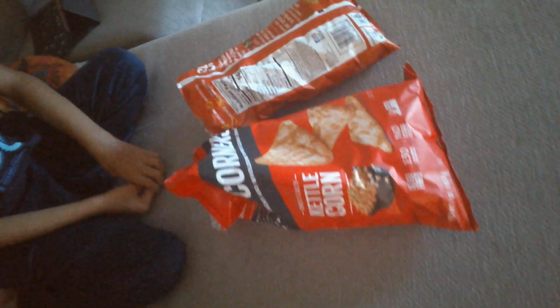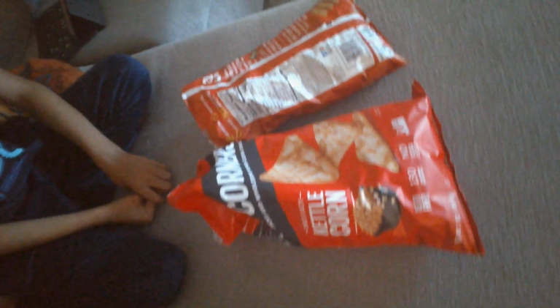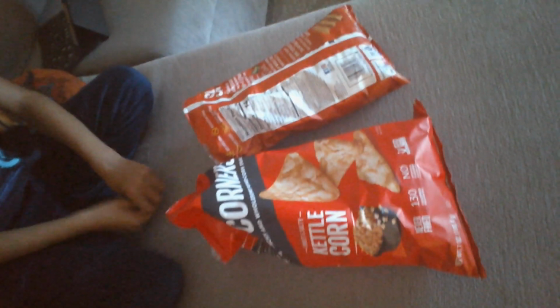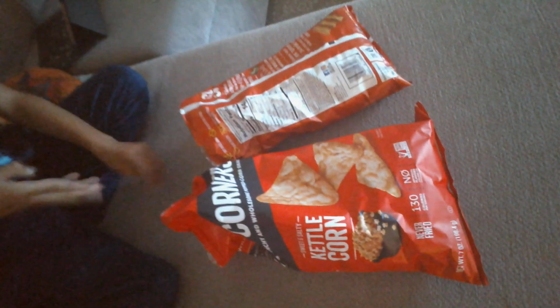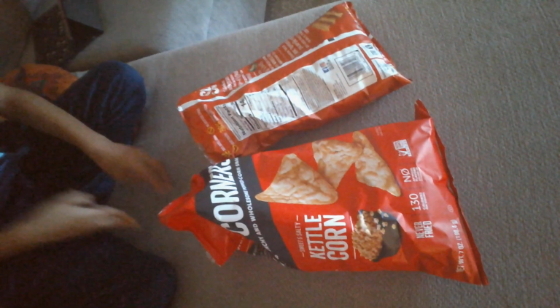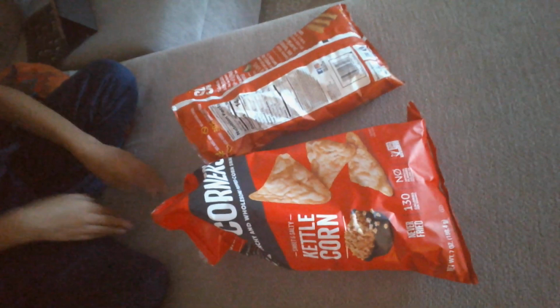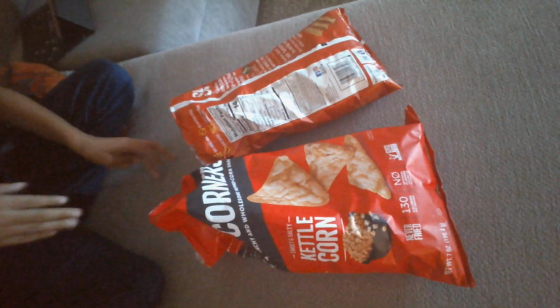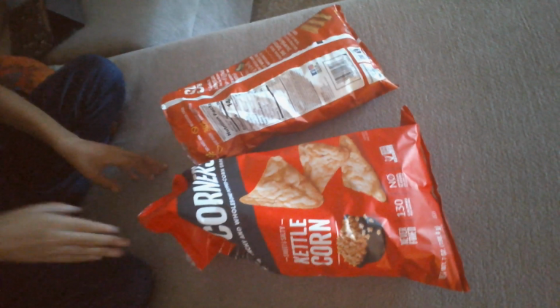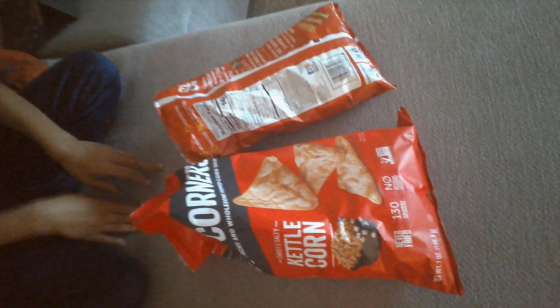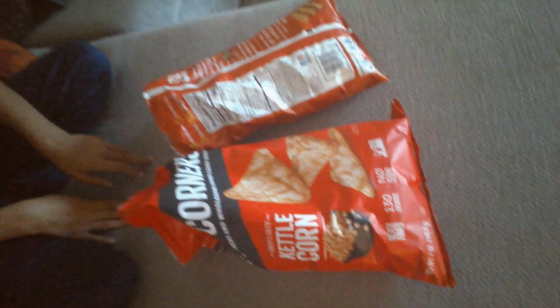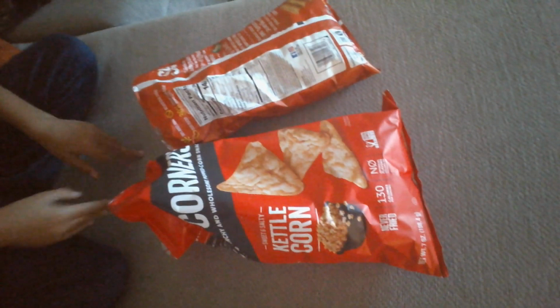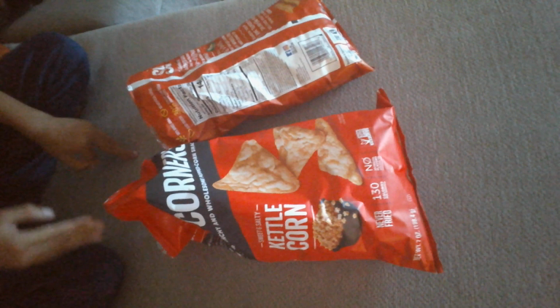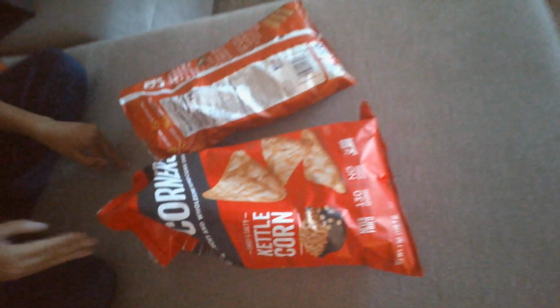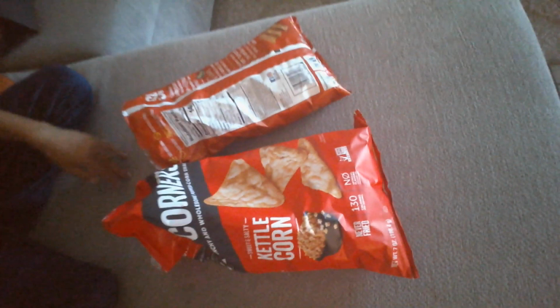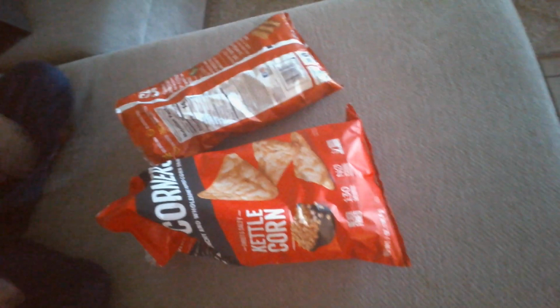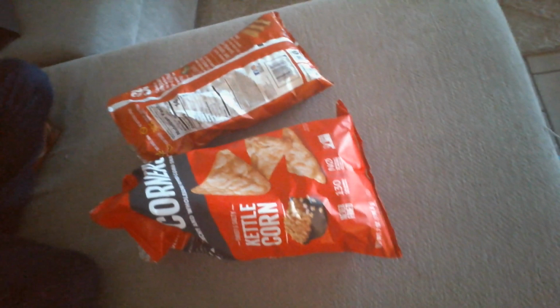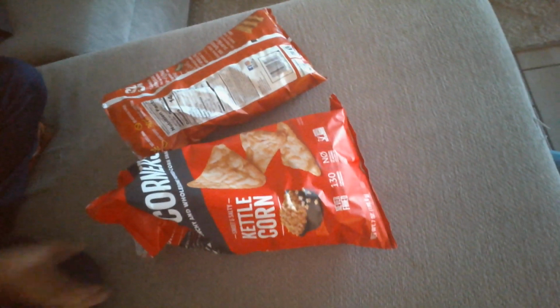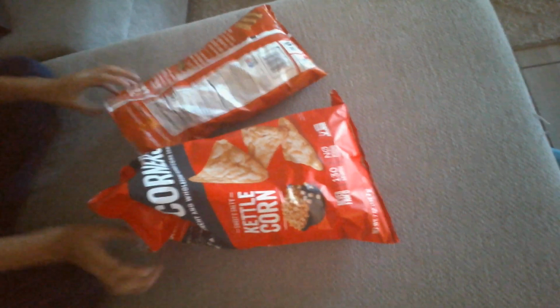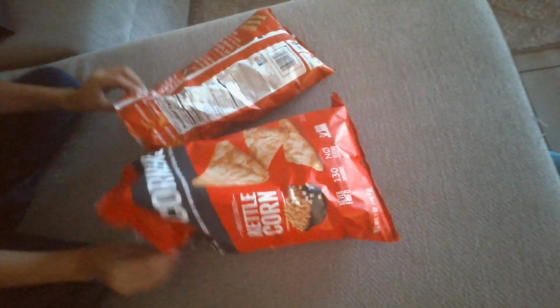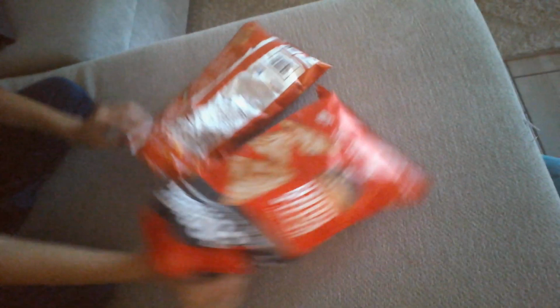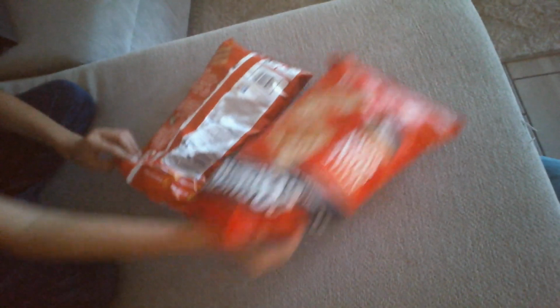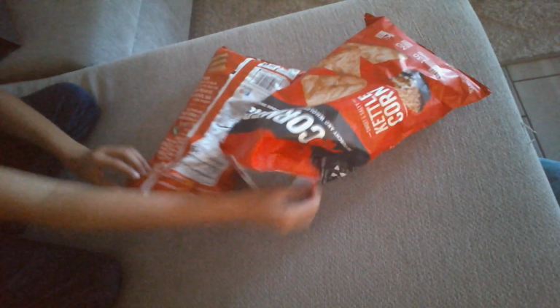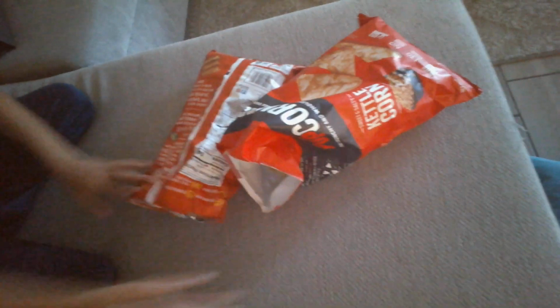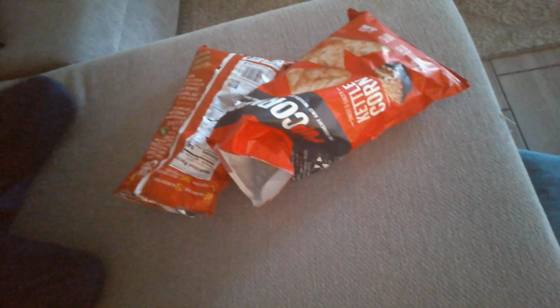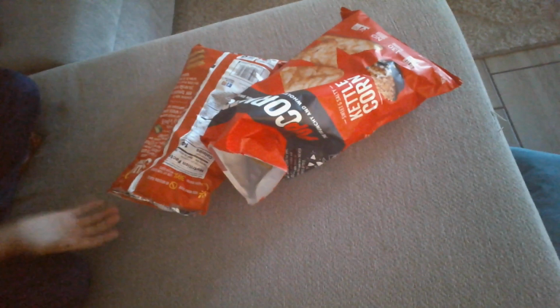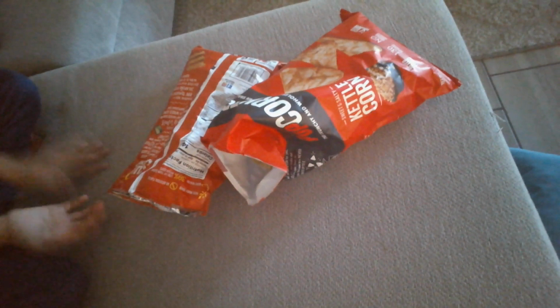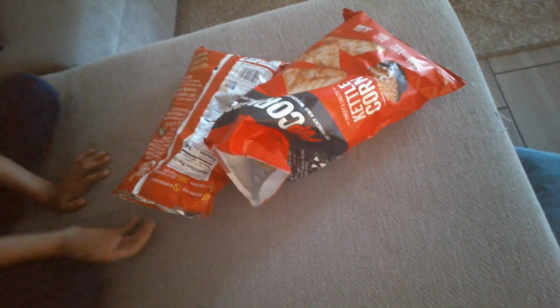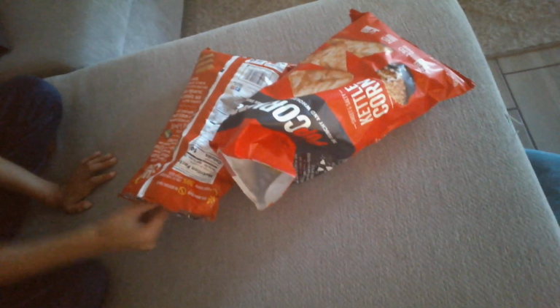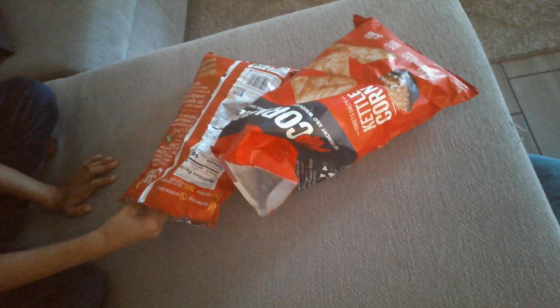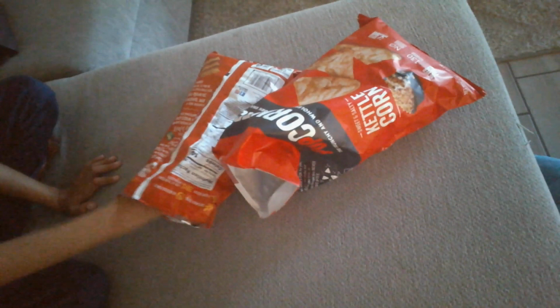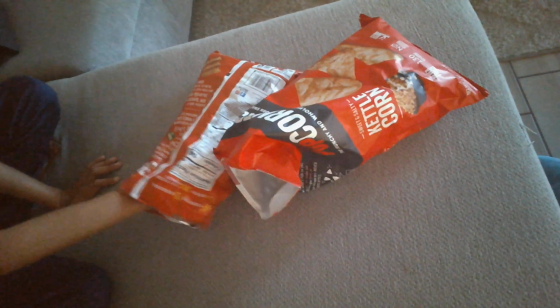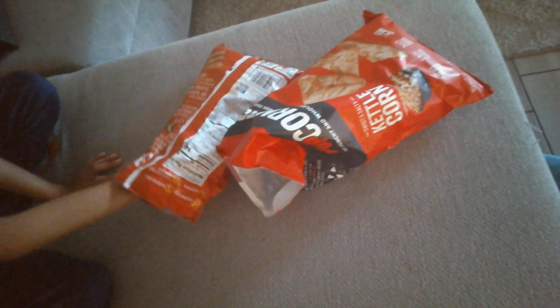Today I'm going to taste and rate Randall Chips. Let's go.